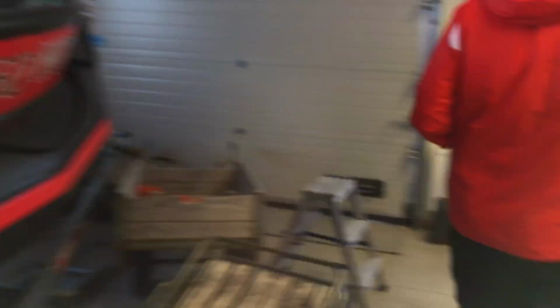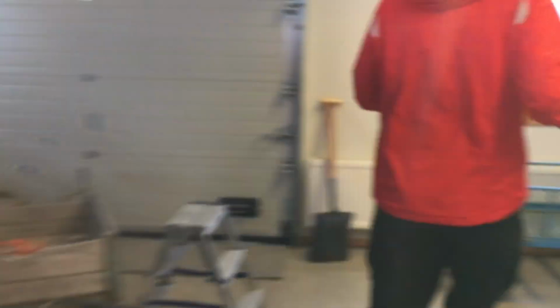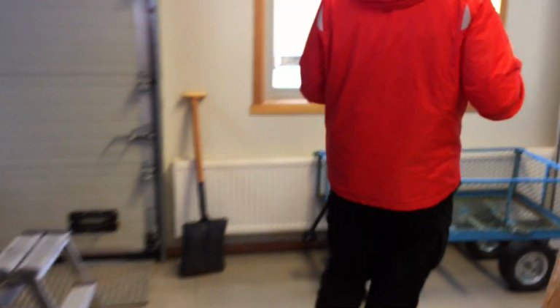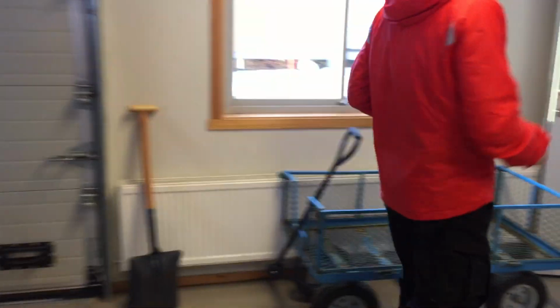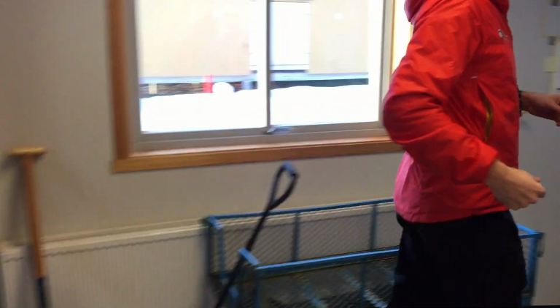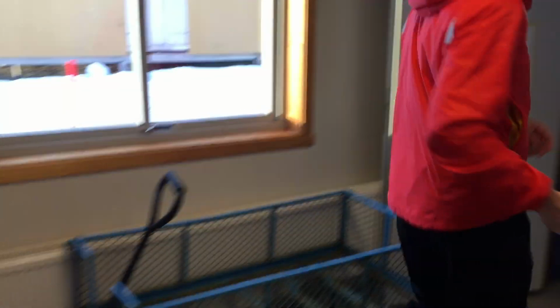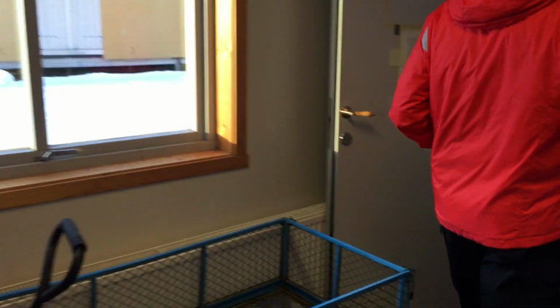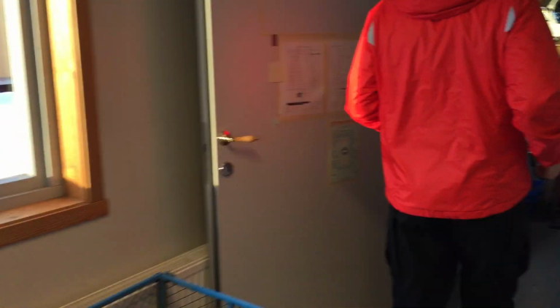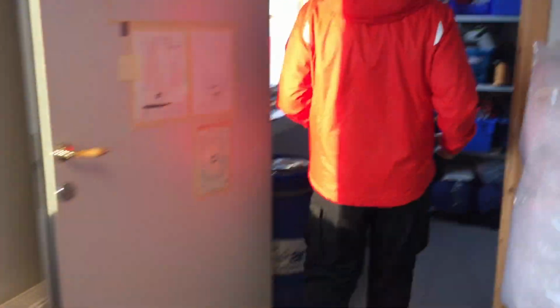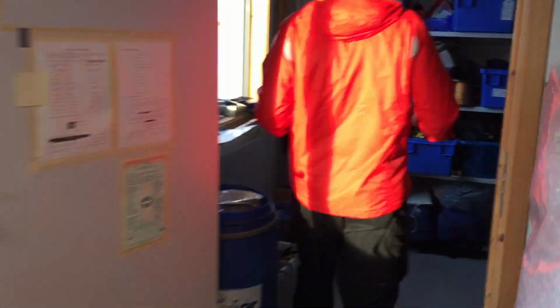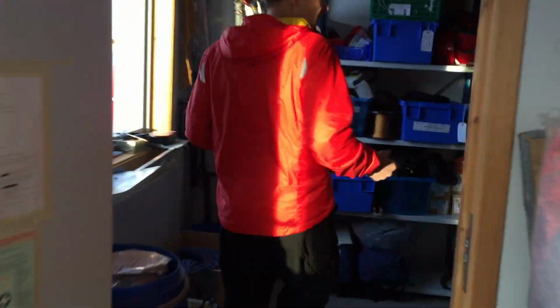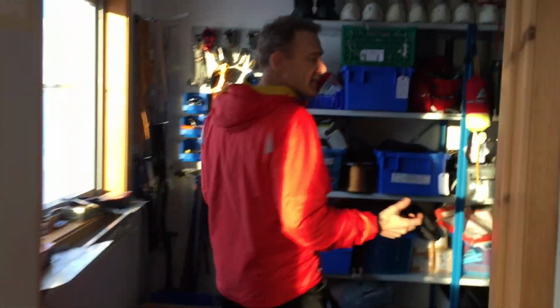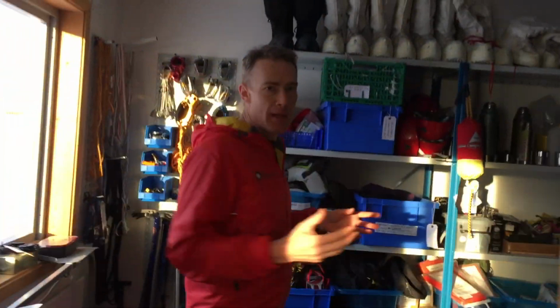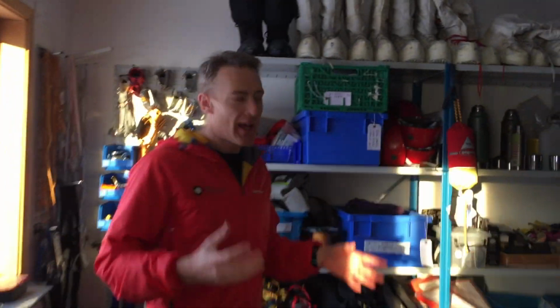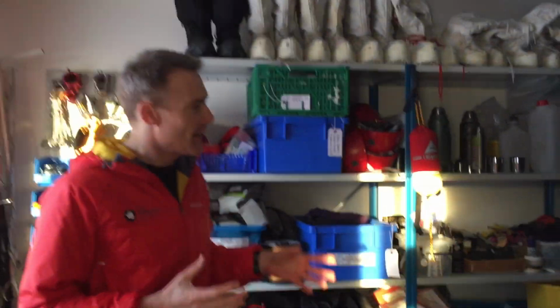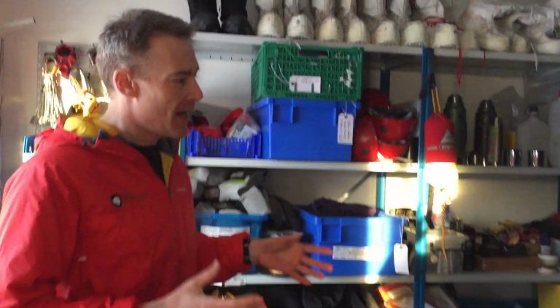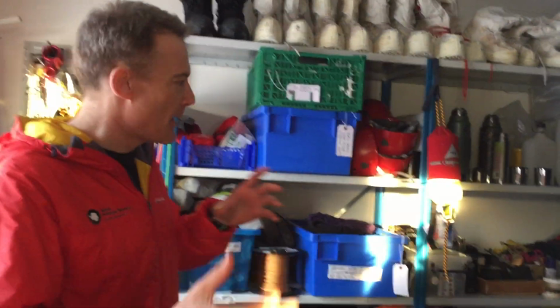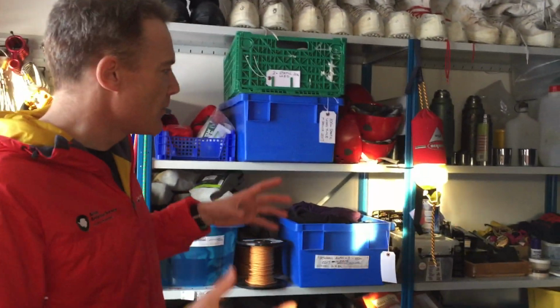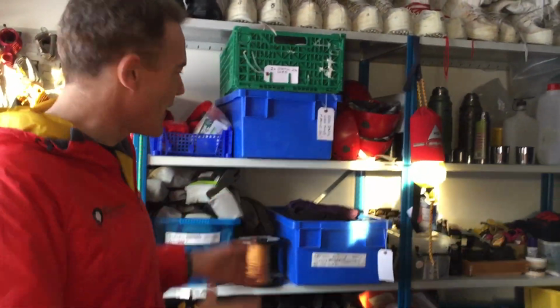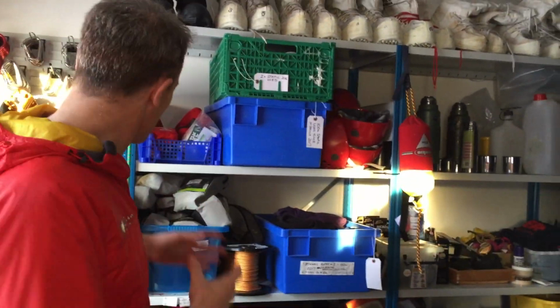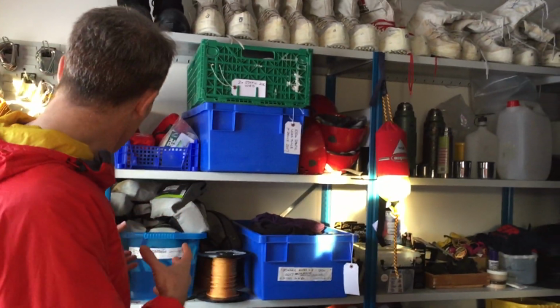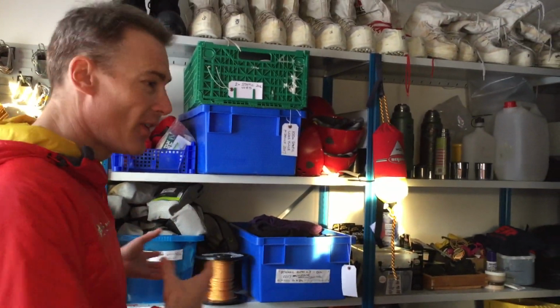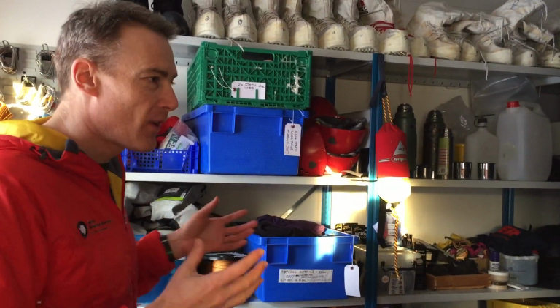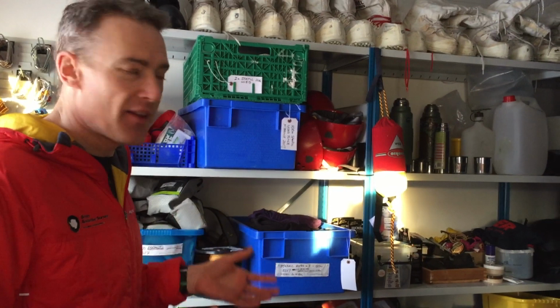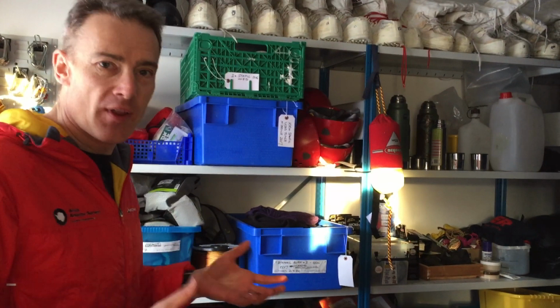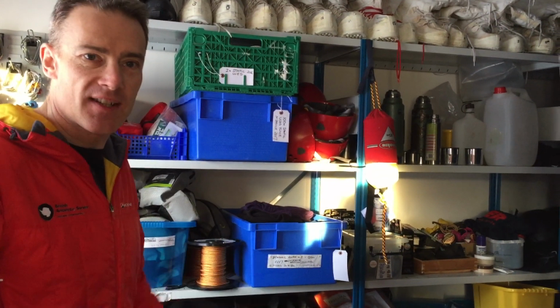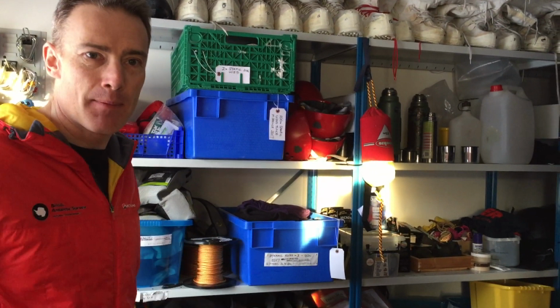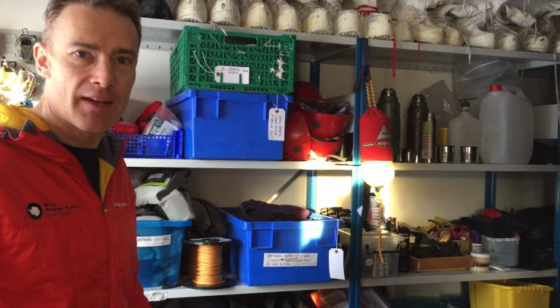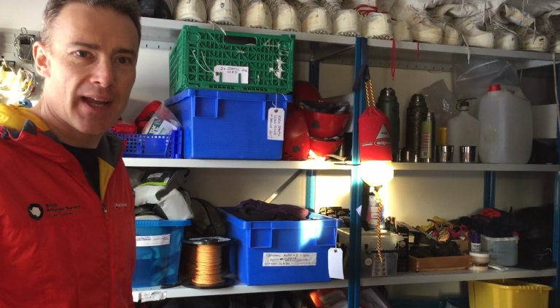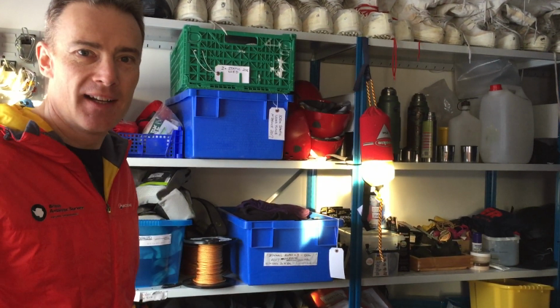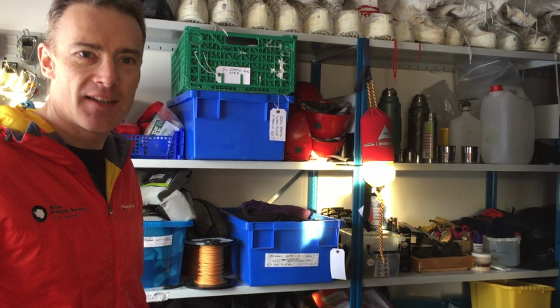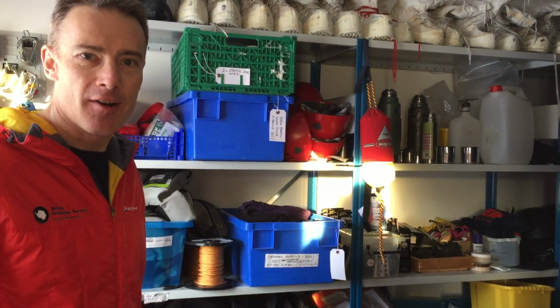And then this is our field store. All the stuff we need to keep people safe is in here — the big boots, the jackets, the crampons, all that kind of thing. All the things to keep people as safe as we can in this environment.